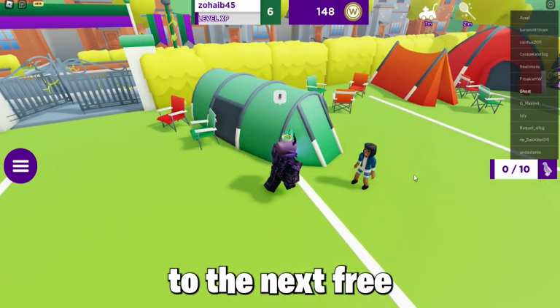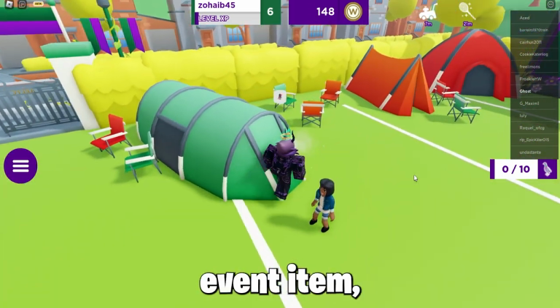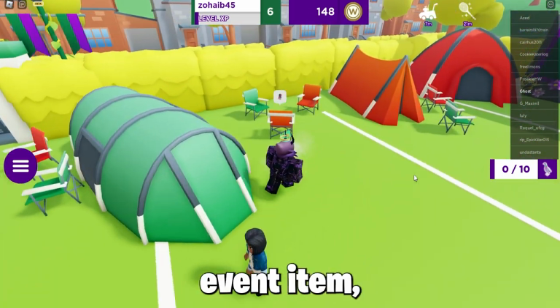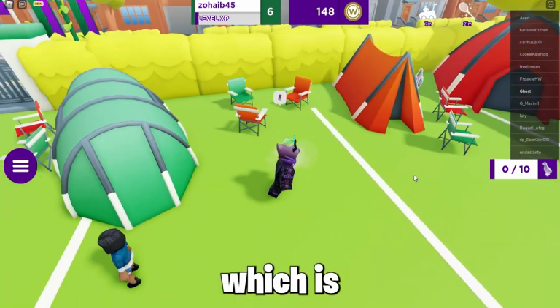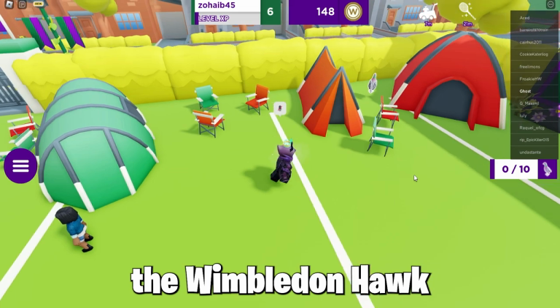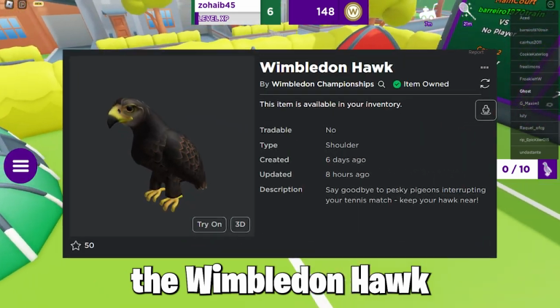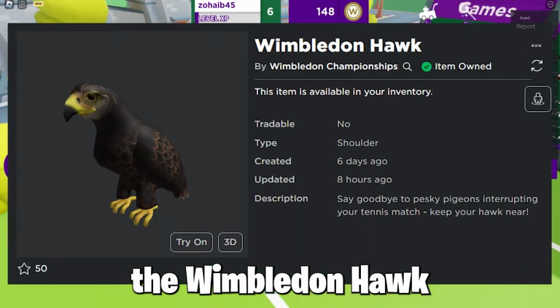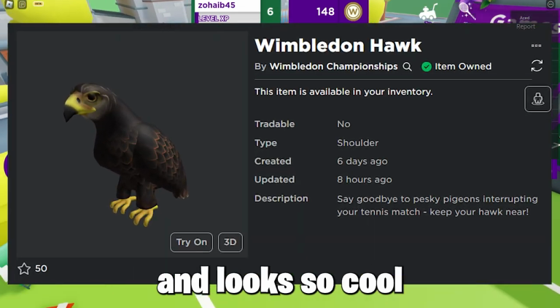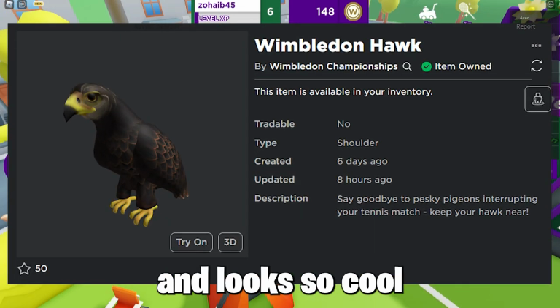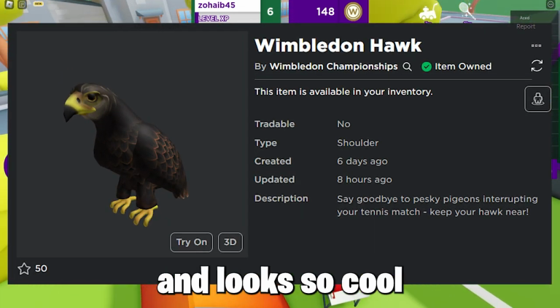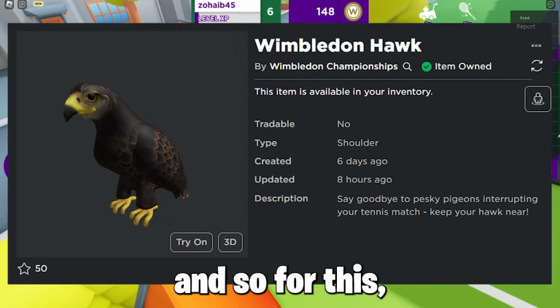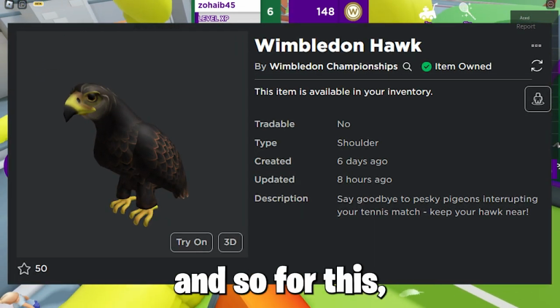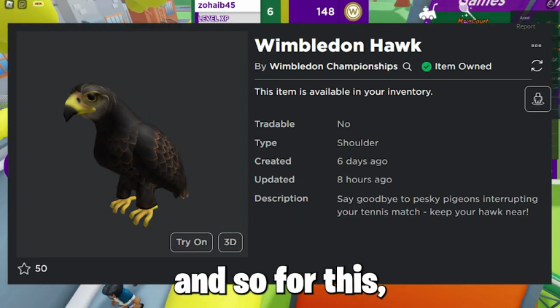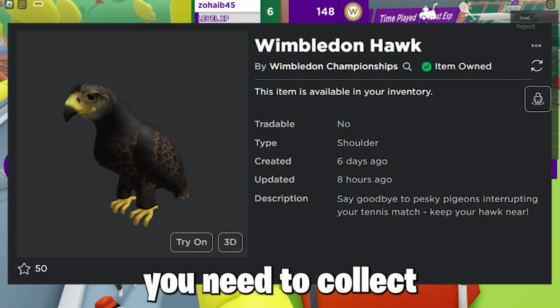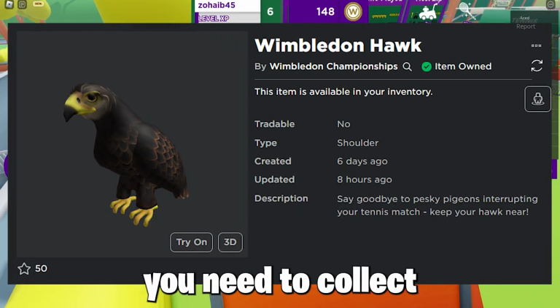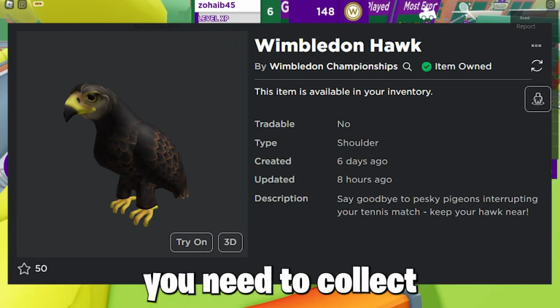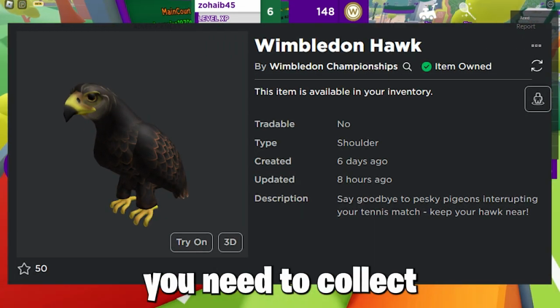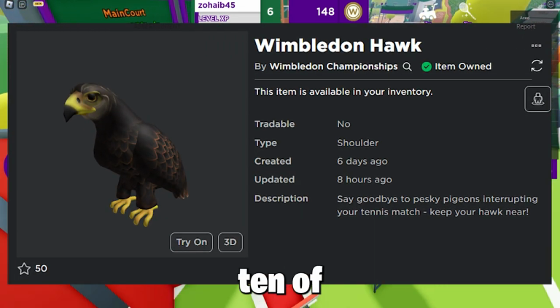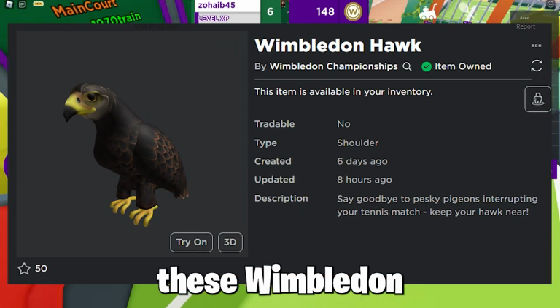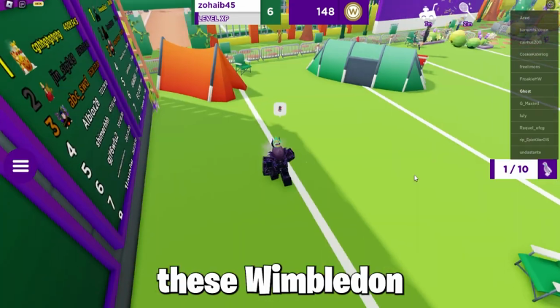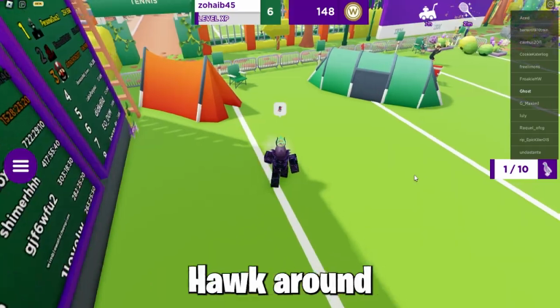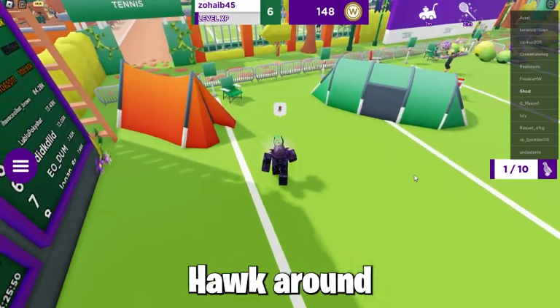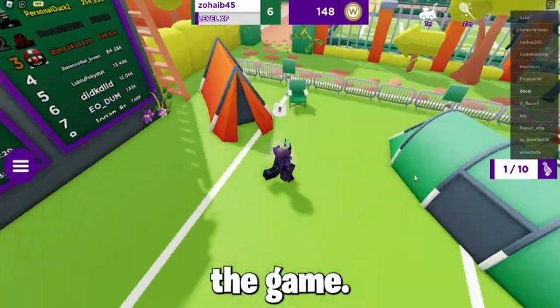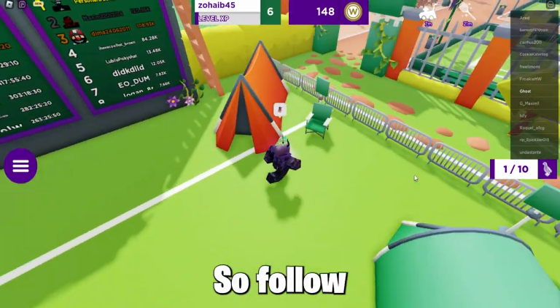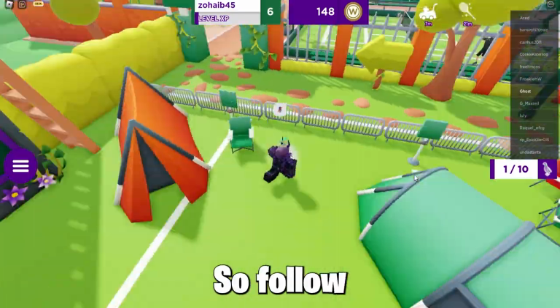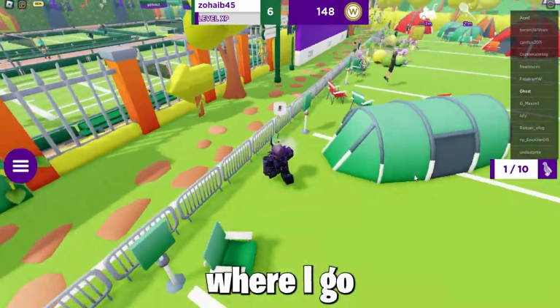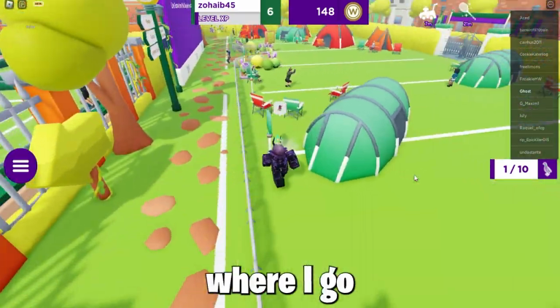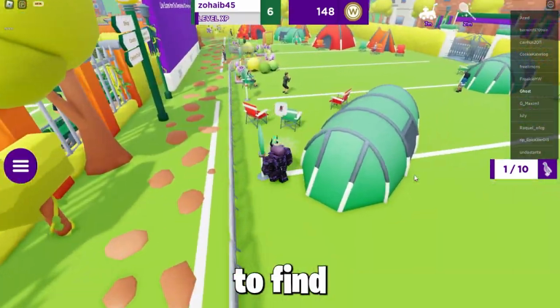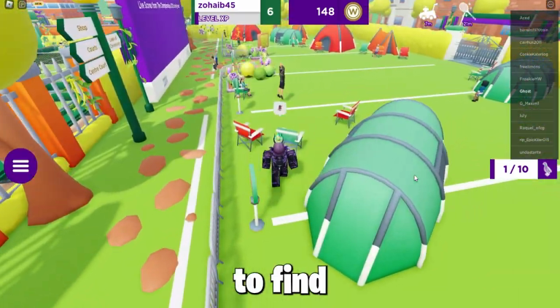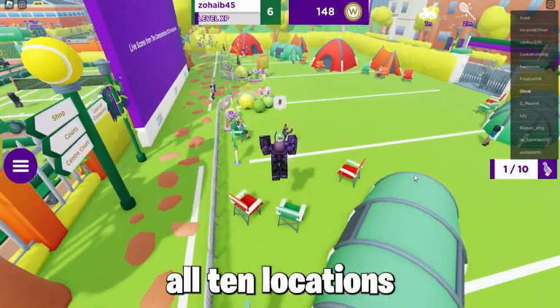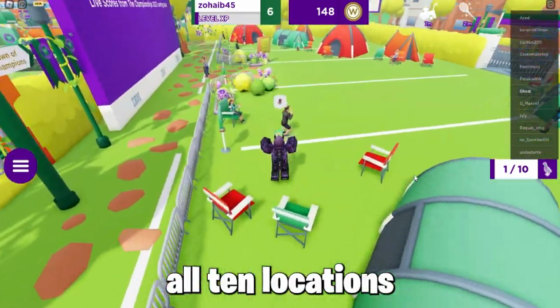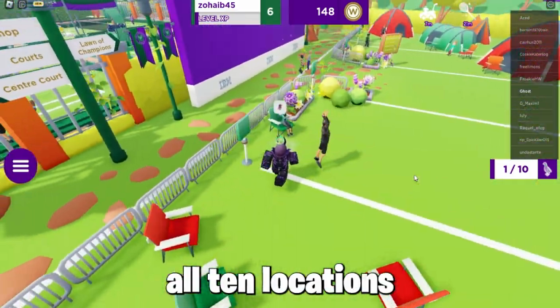Moving on to the next free event item, which is the Wimbledon Hawk — it looks so cool. For this, you need to collect ten of these Wimbledon Hawks around the game, so follow where I go to find all ten locations.